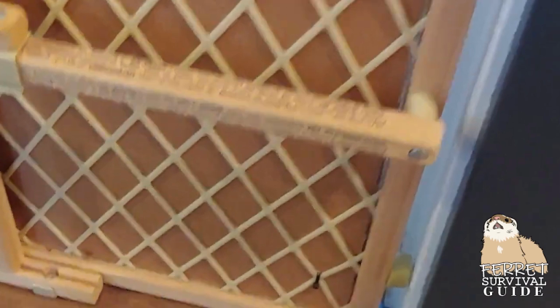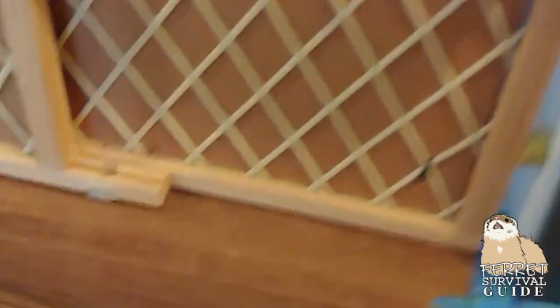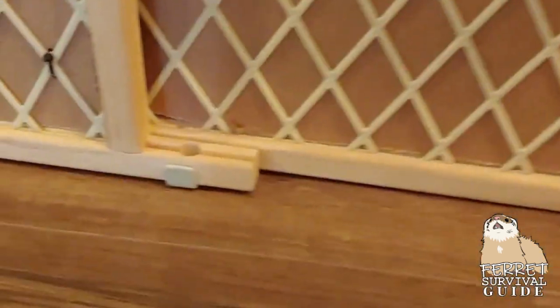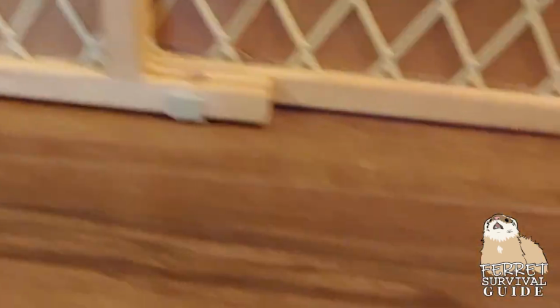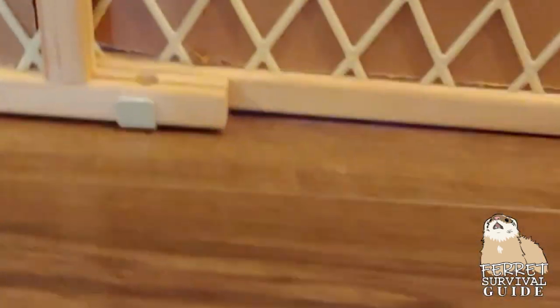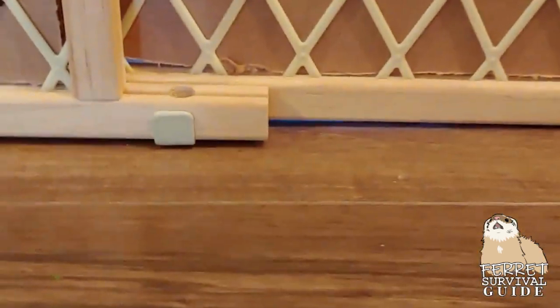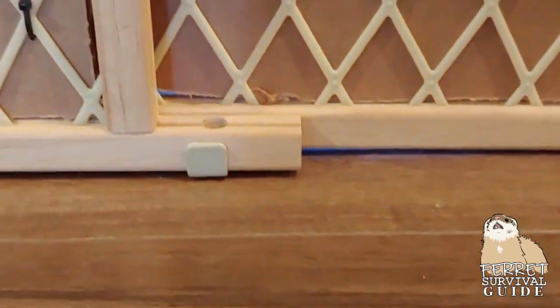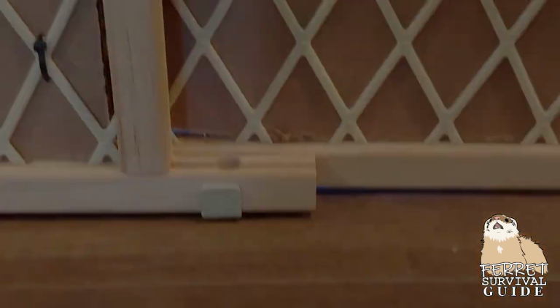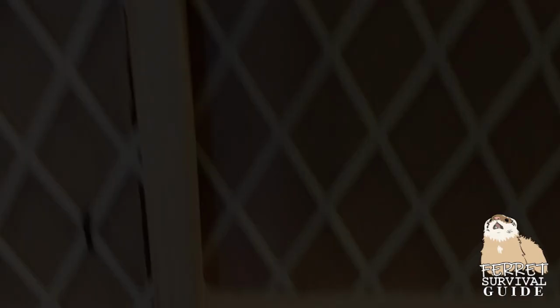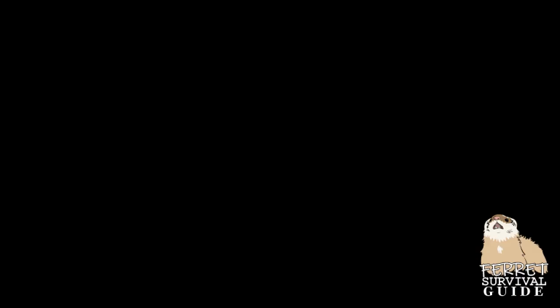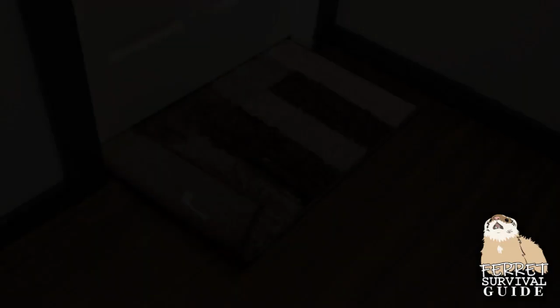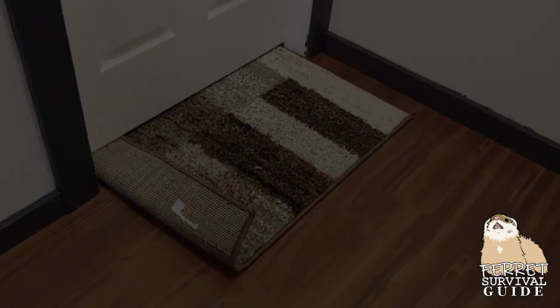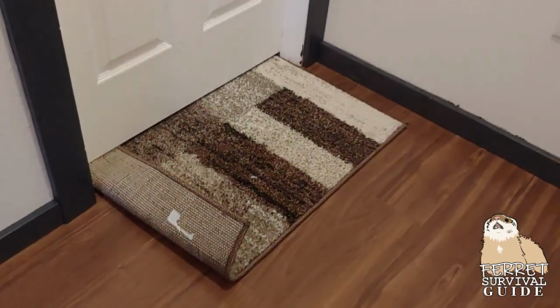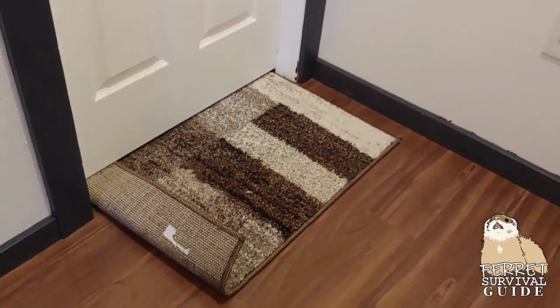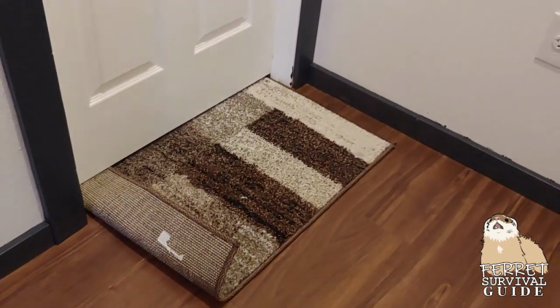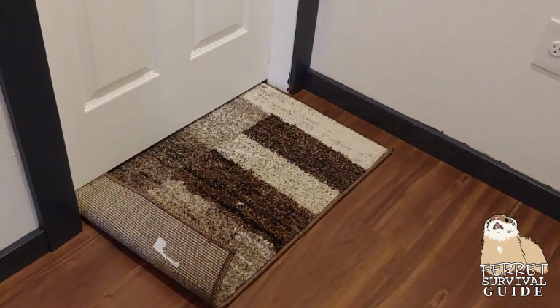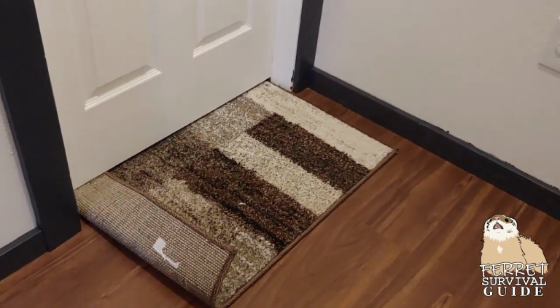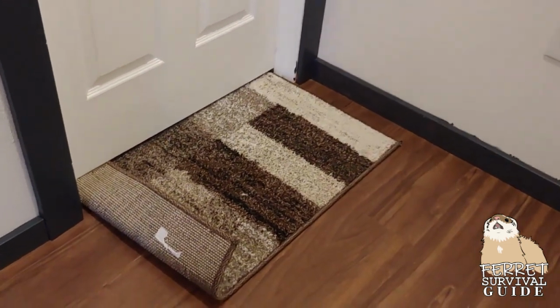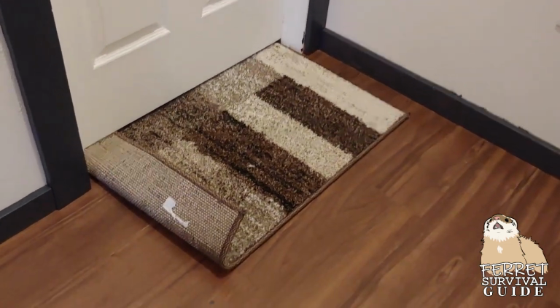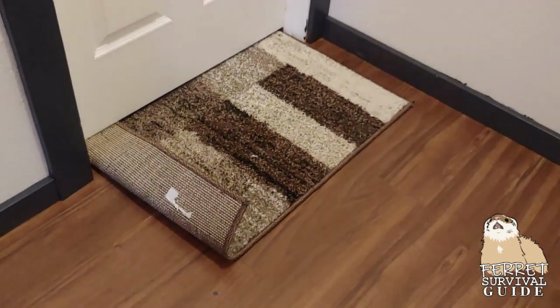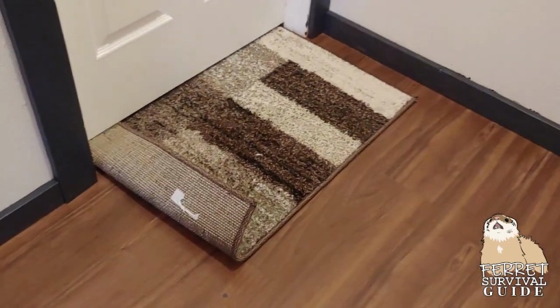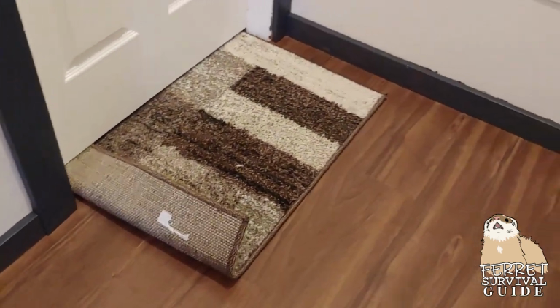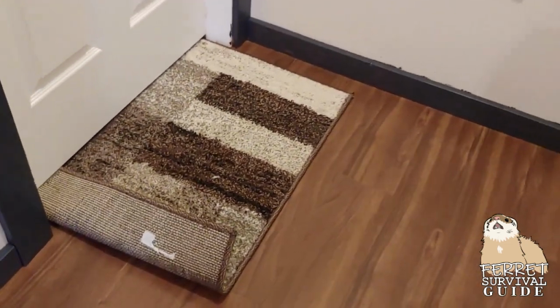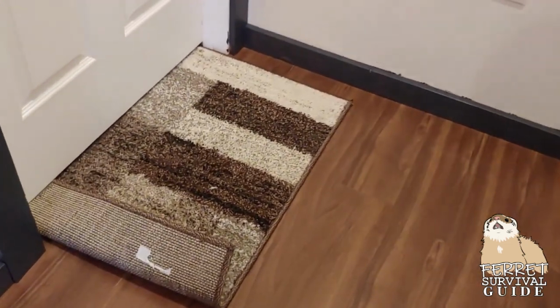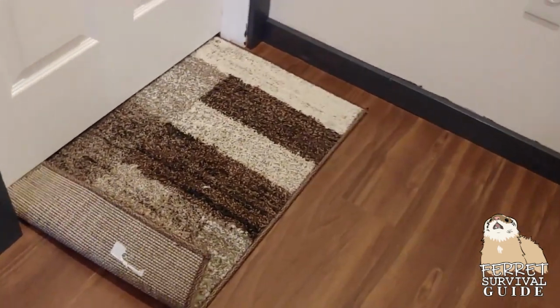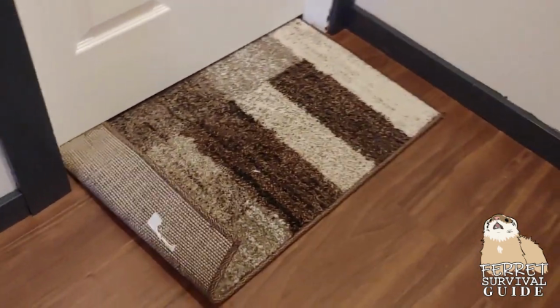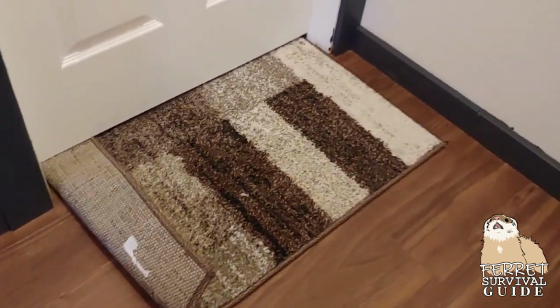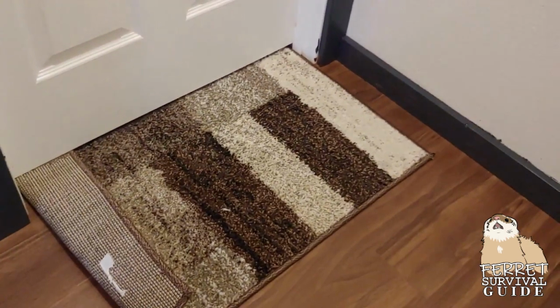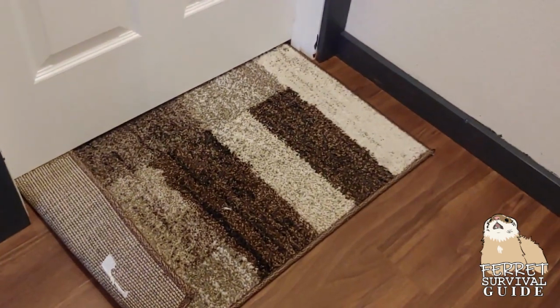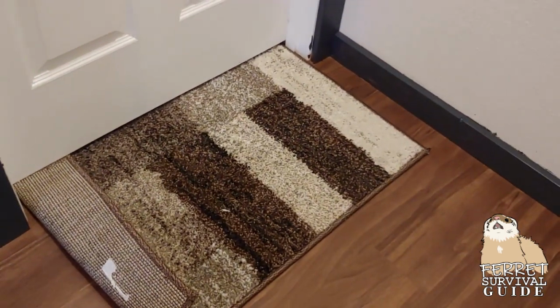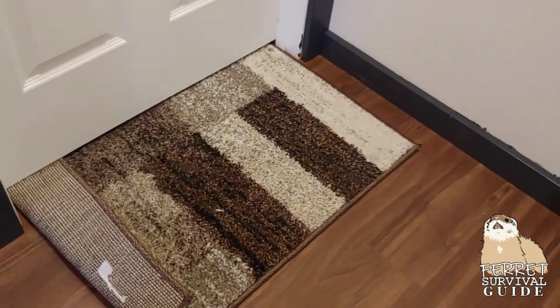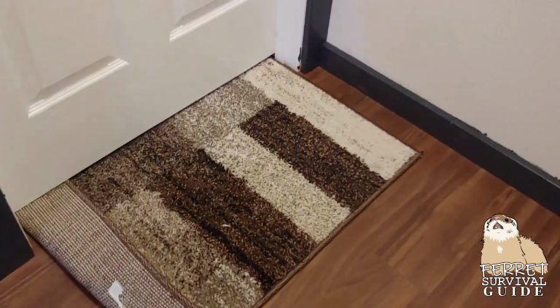Now your ferret can't get into another room. They know something is behind the door and will dig non-stop to get through. You can use plastic carpet protector, custom cut scrap carpet, or a rug to keep them from ruining the floor.